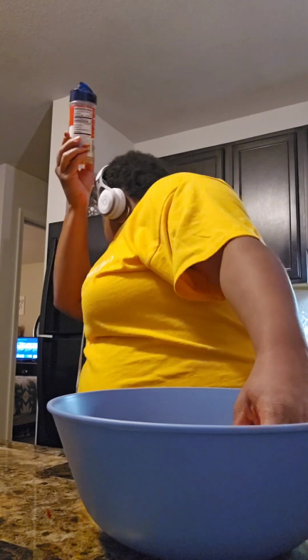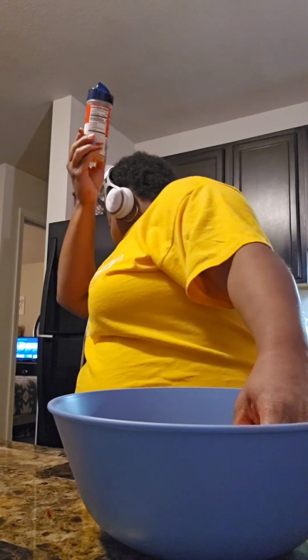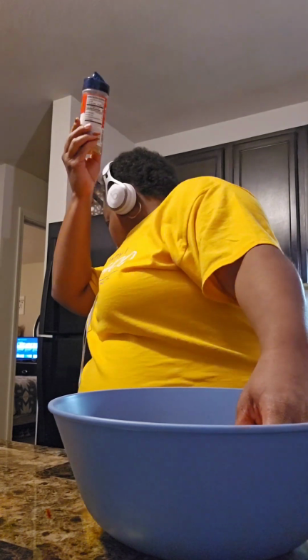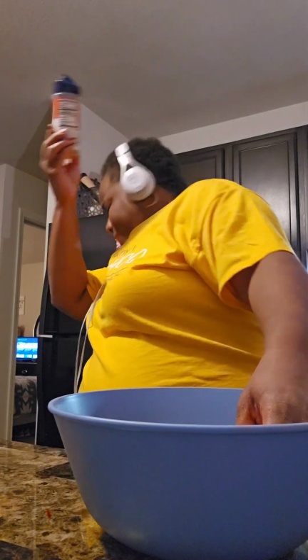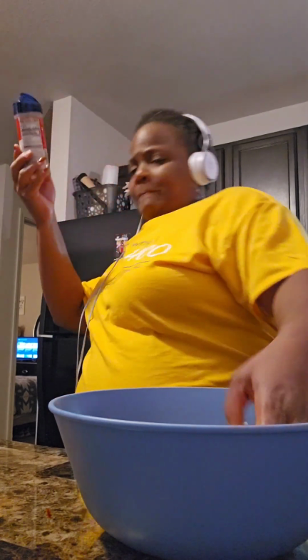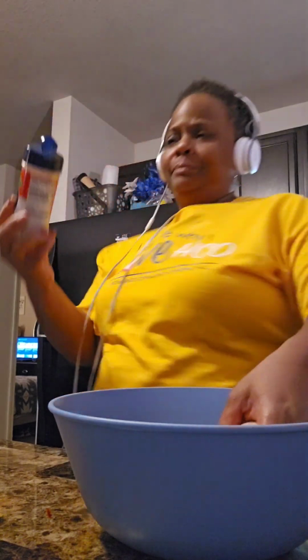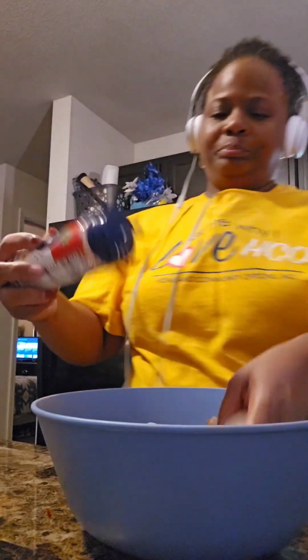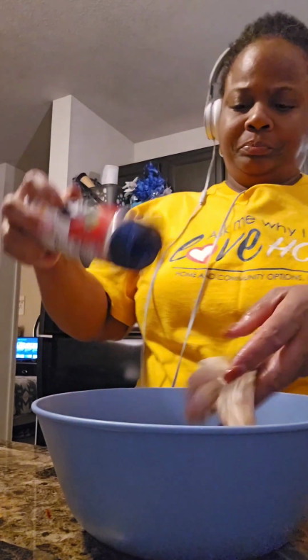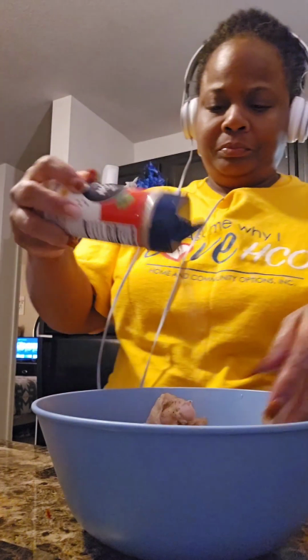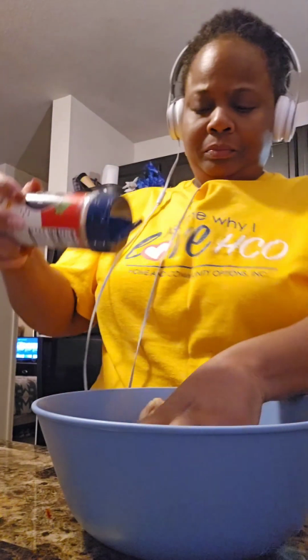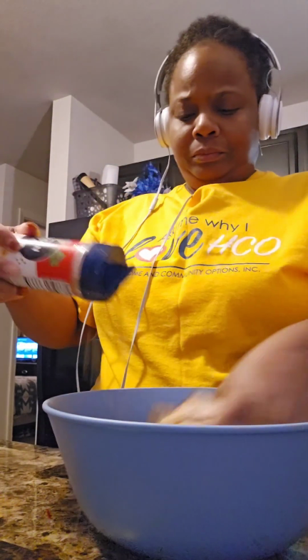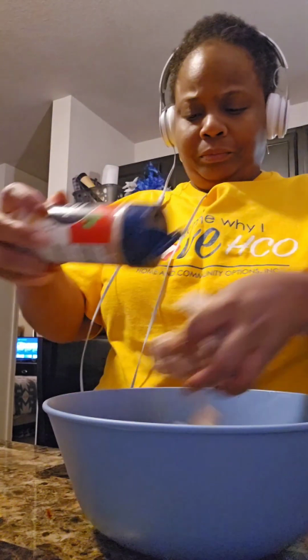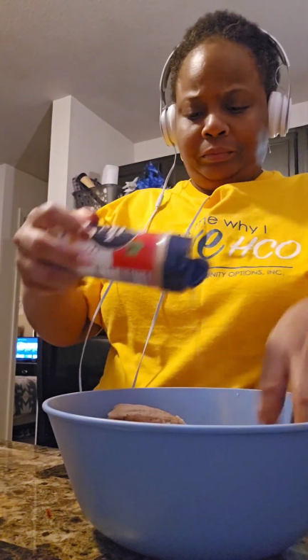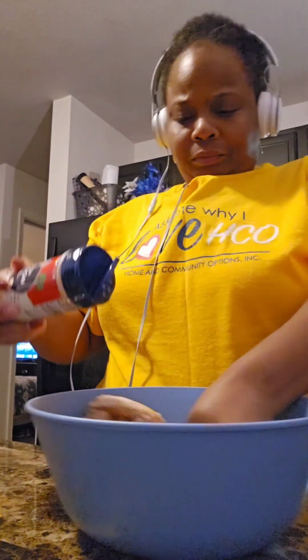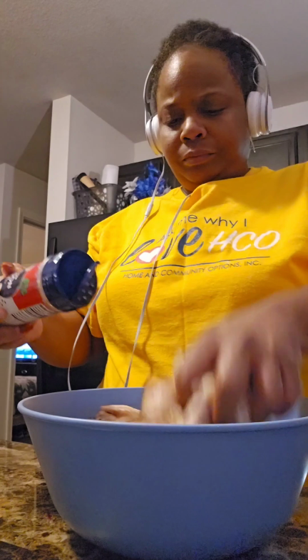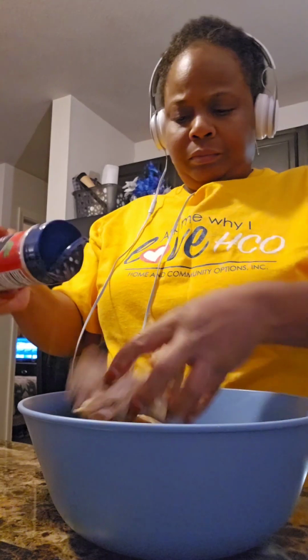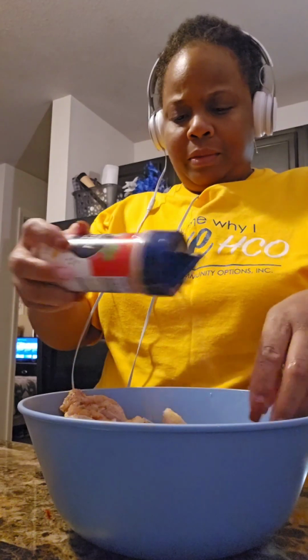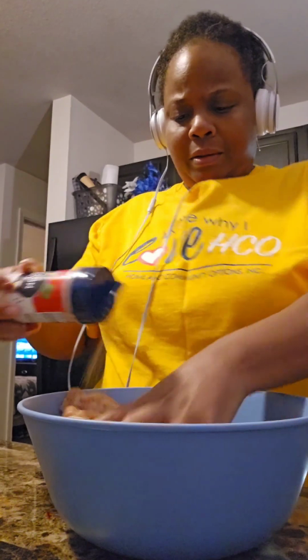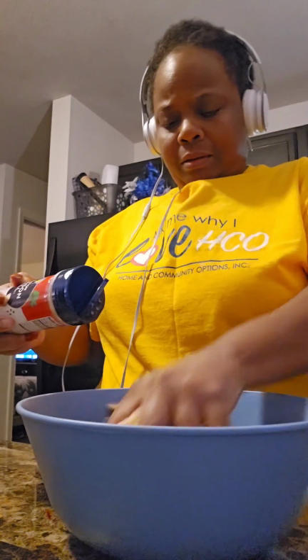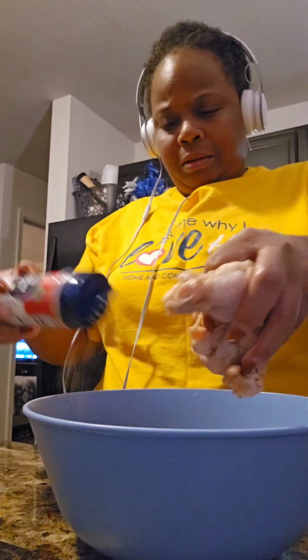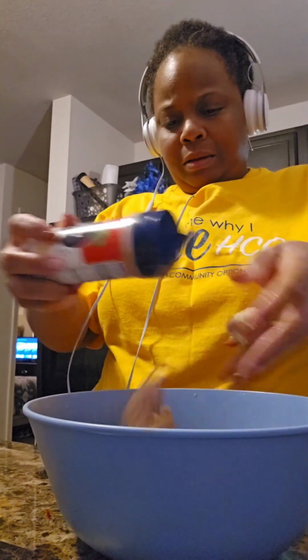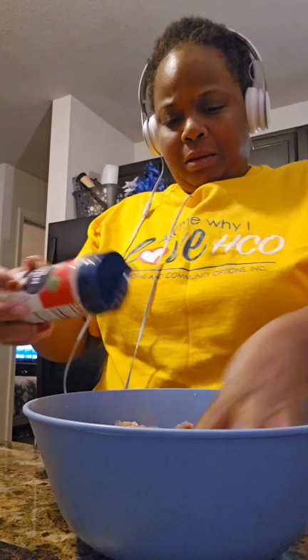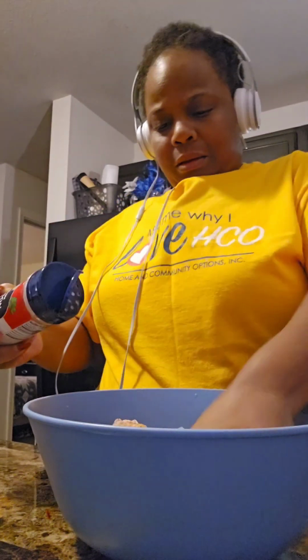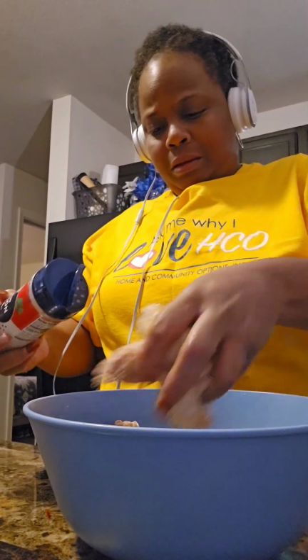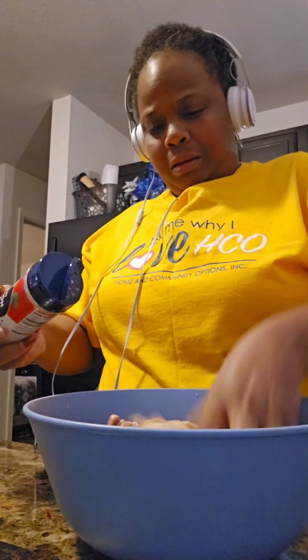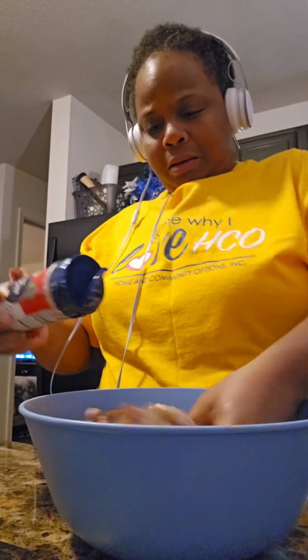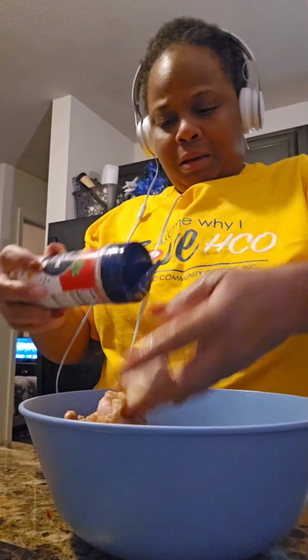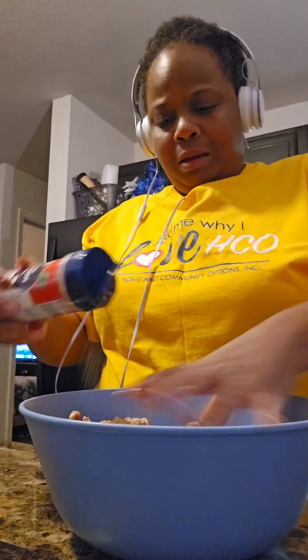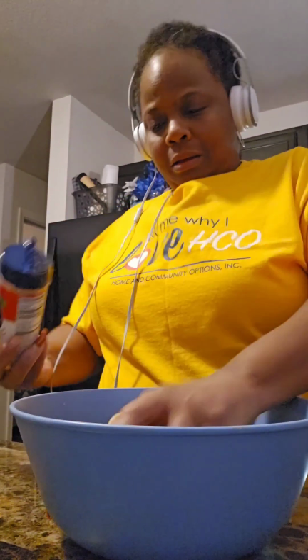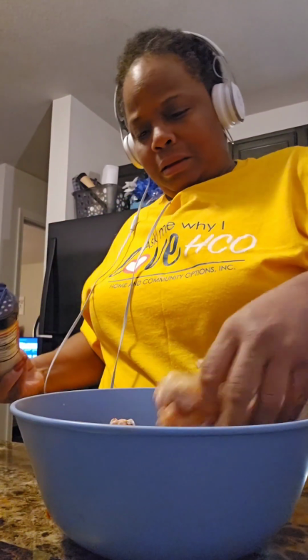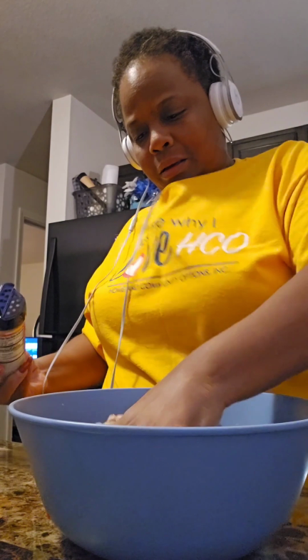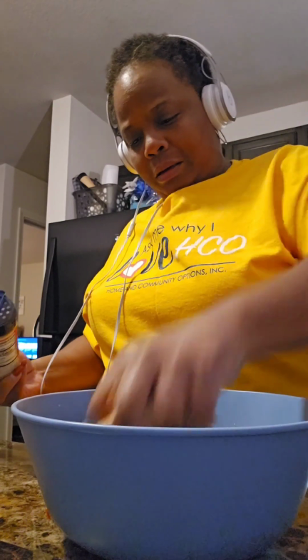Excuse me — bless me! Moving right along, getting these wings all seasoned up.